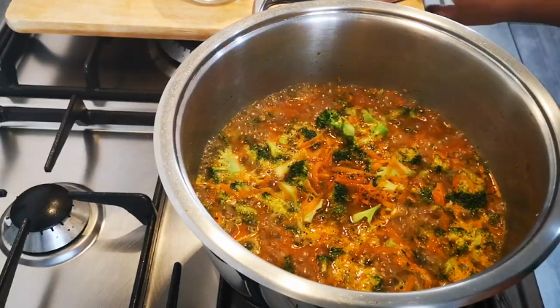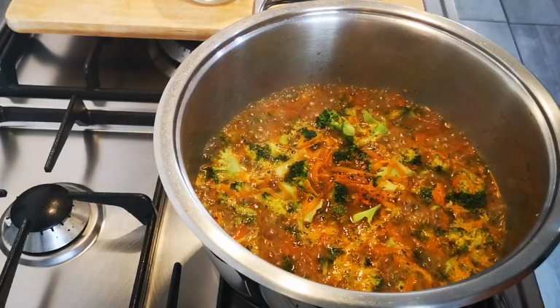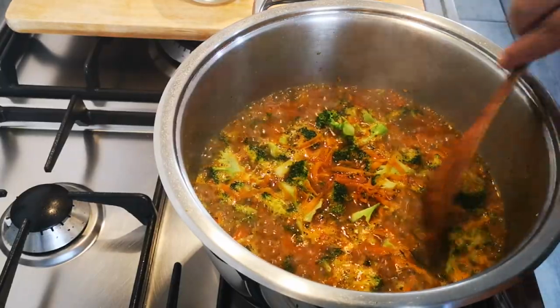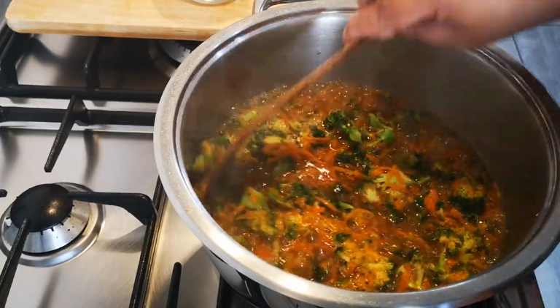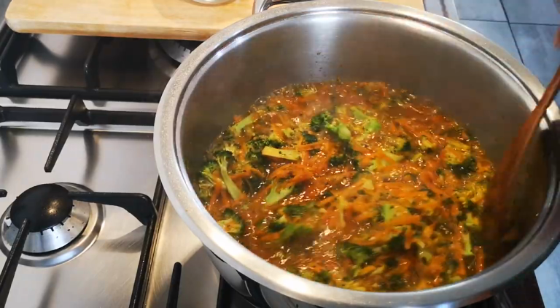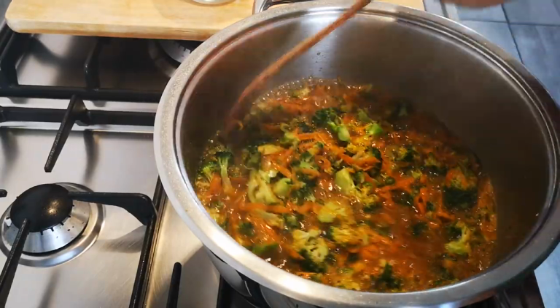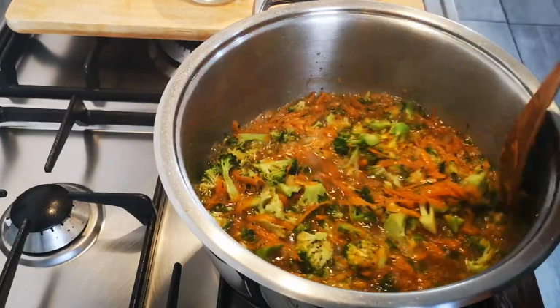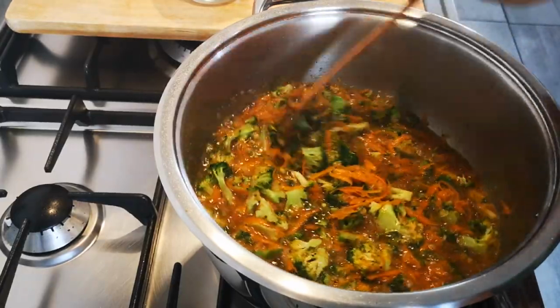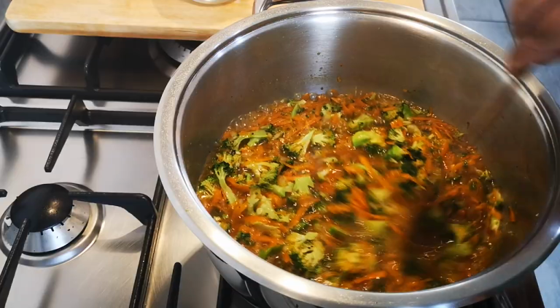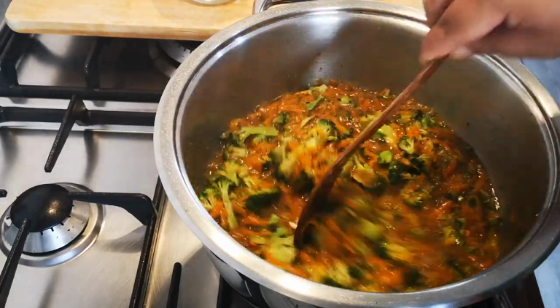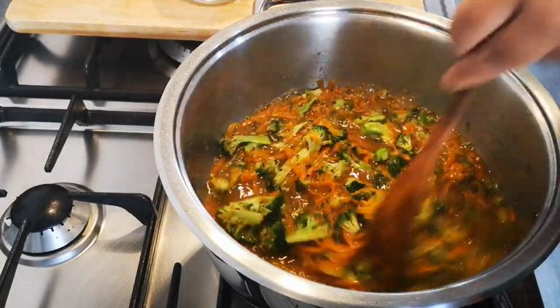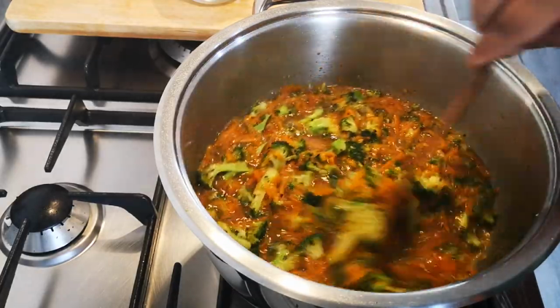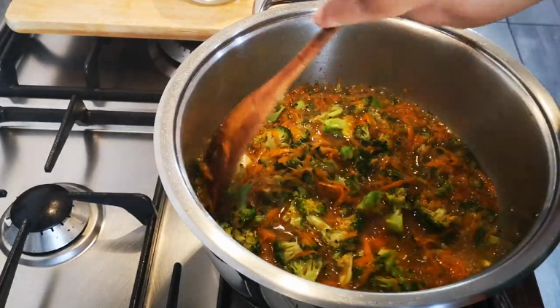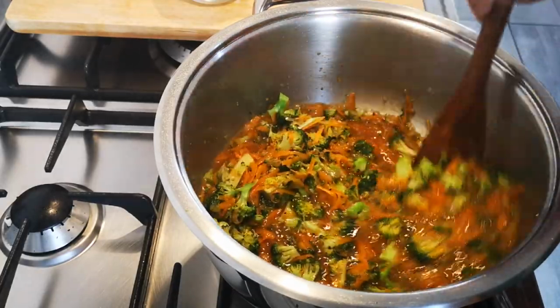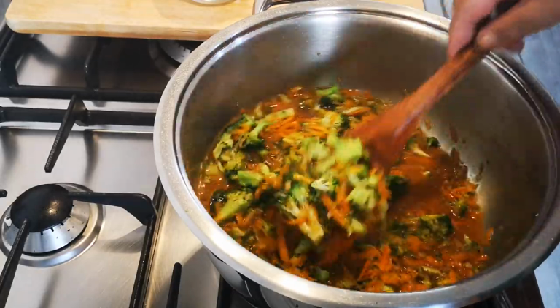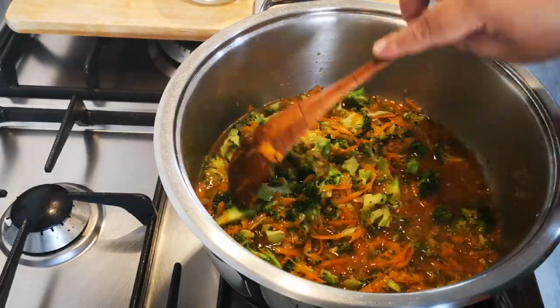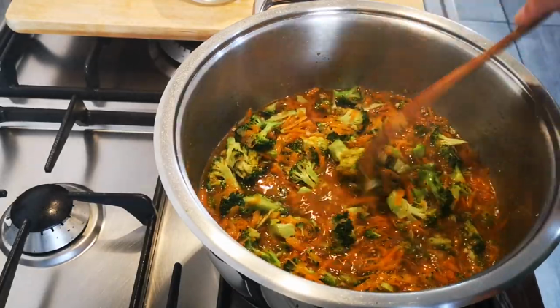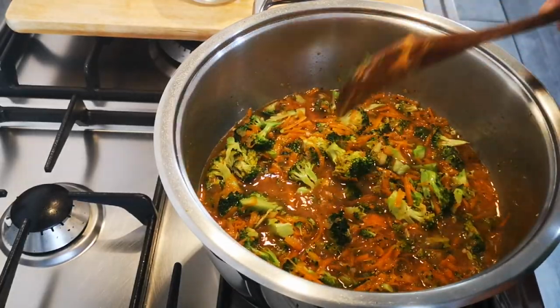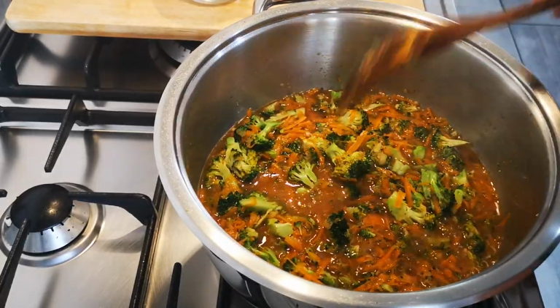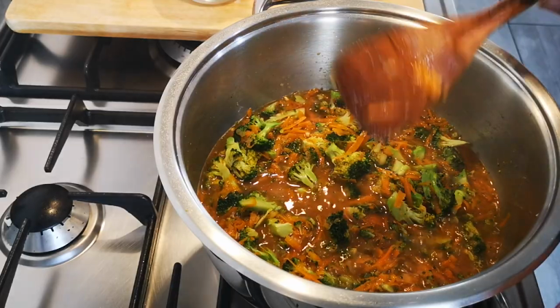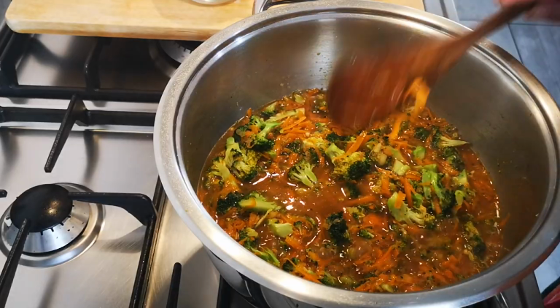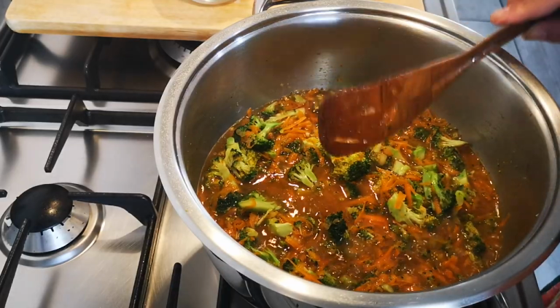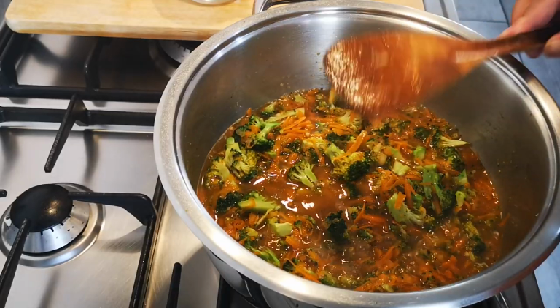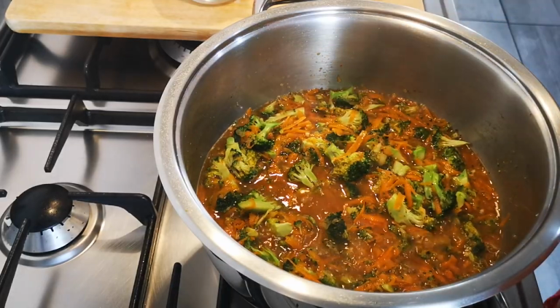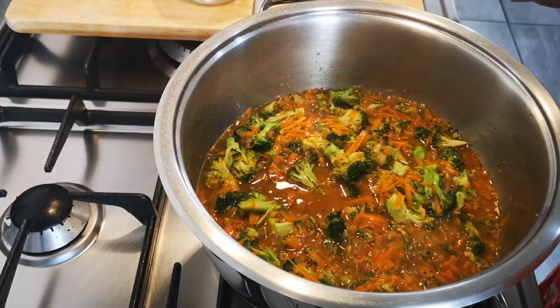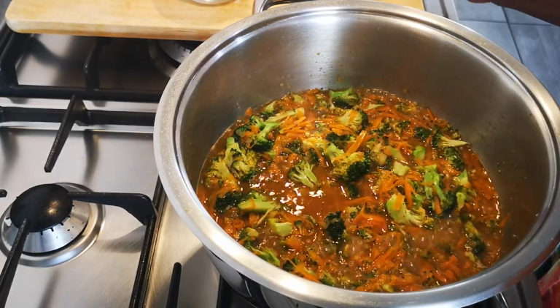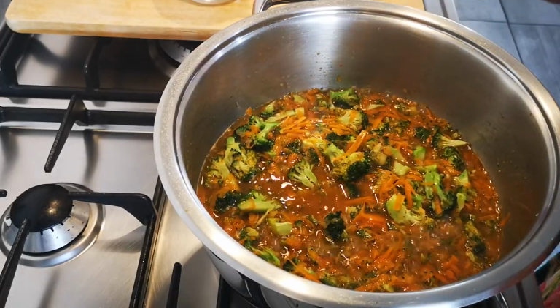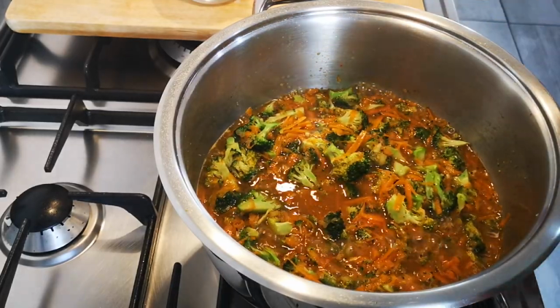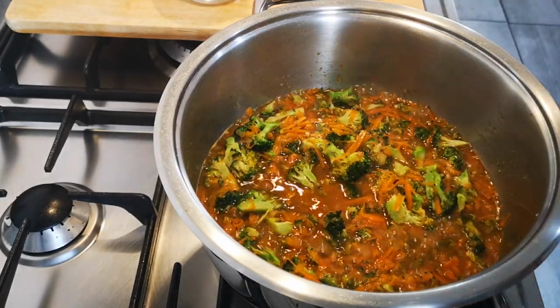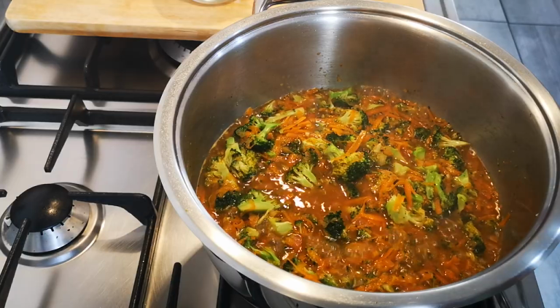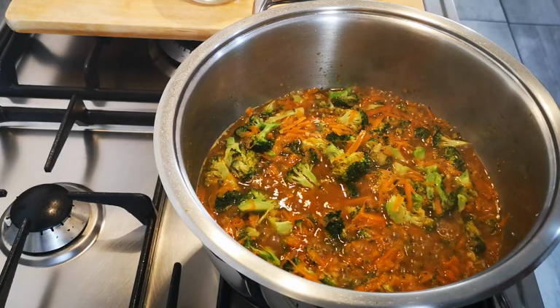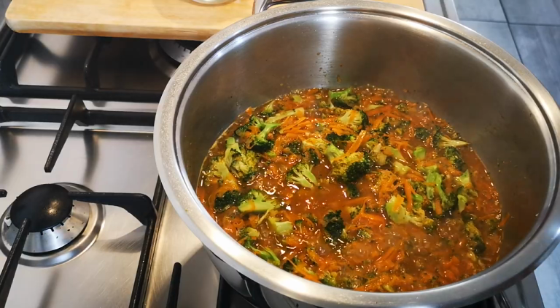Let me just check this out. I don't want to overcook the broccoli. I'm almost ready for the other ingredients — let me just put the corn flour in the milk and add it.